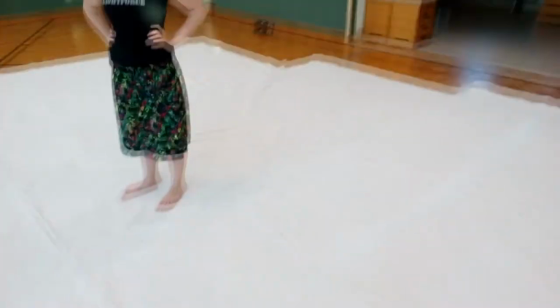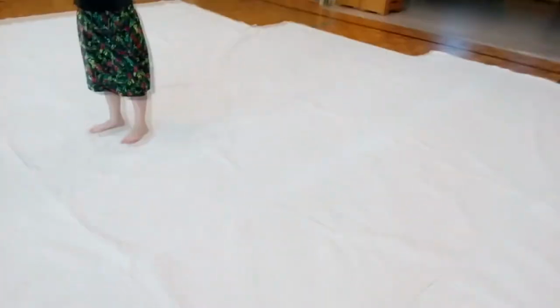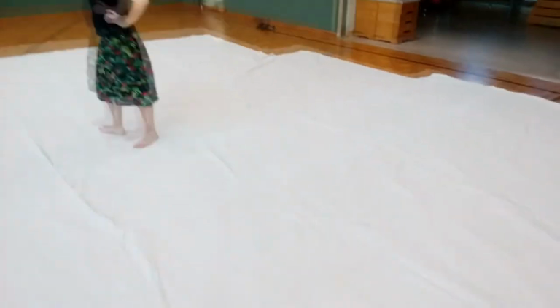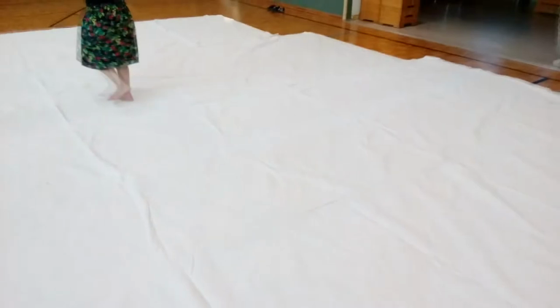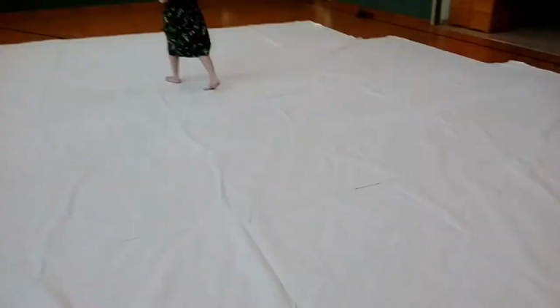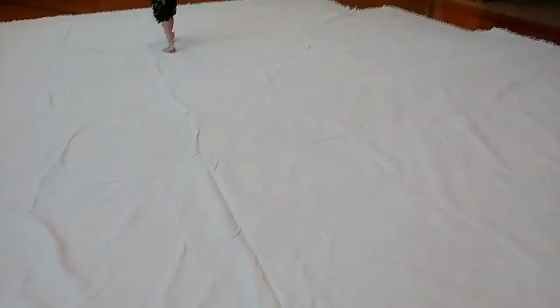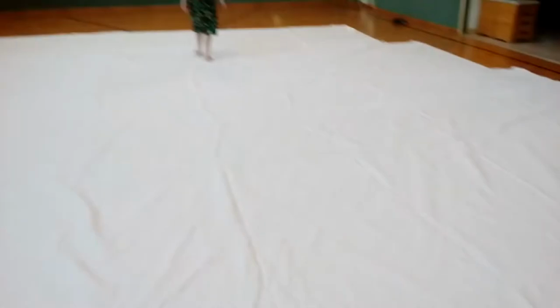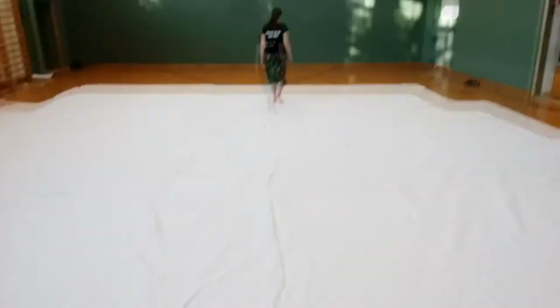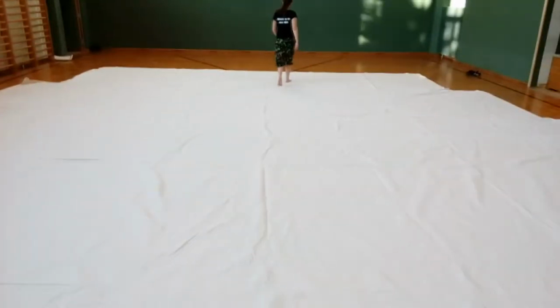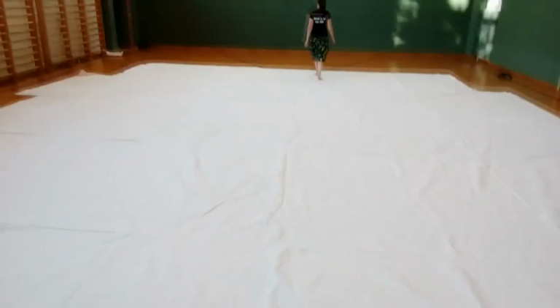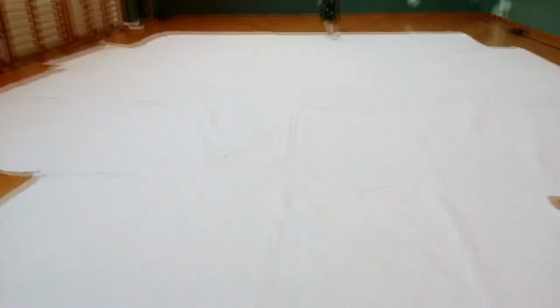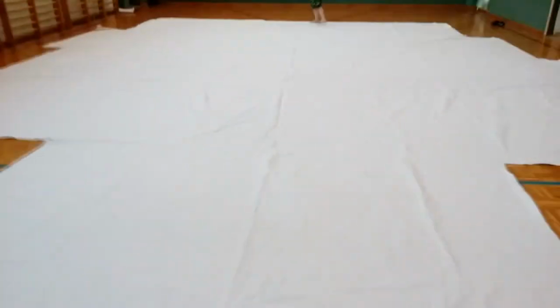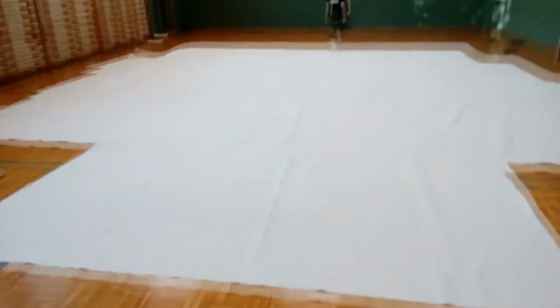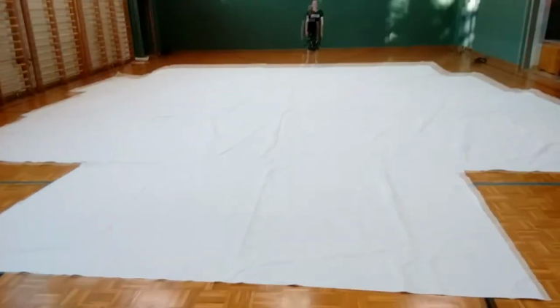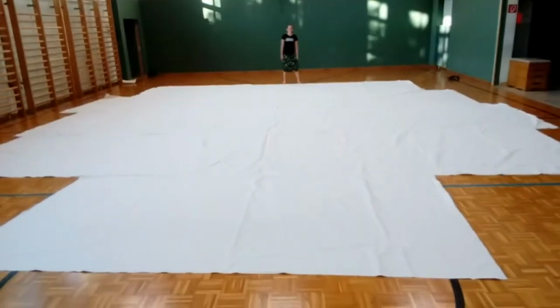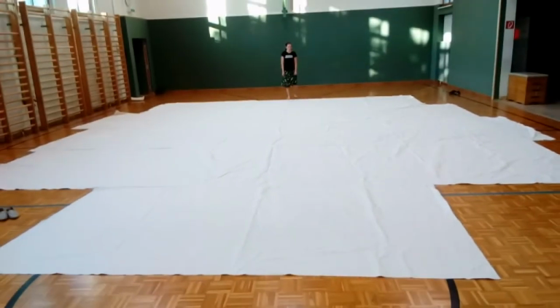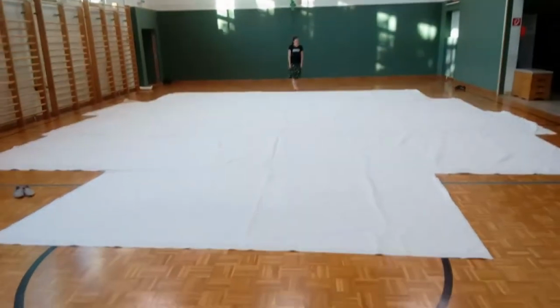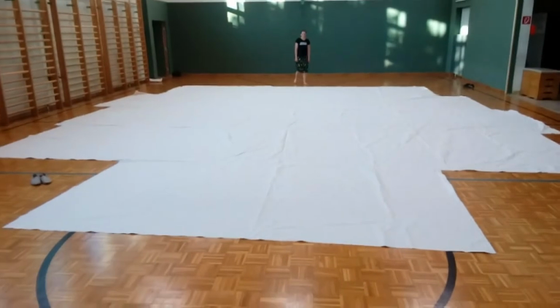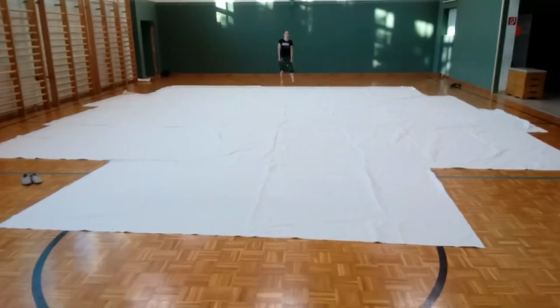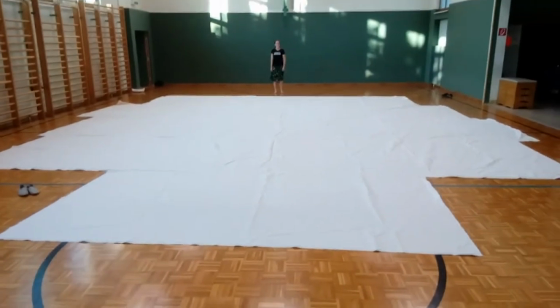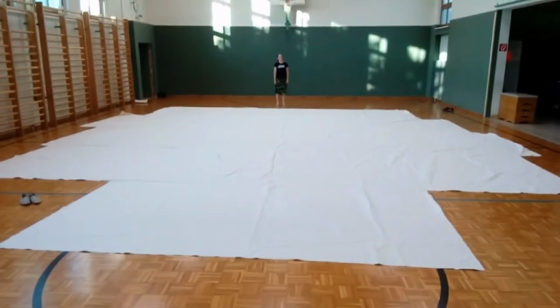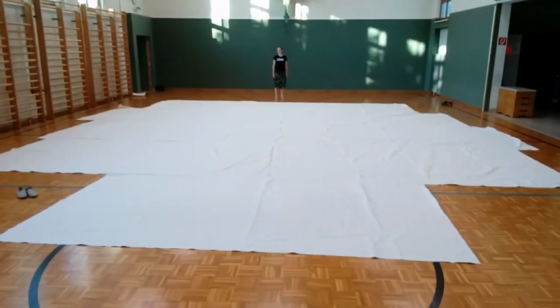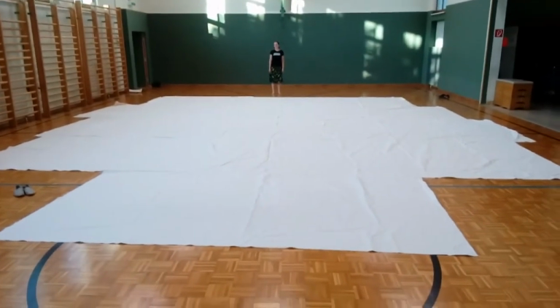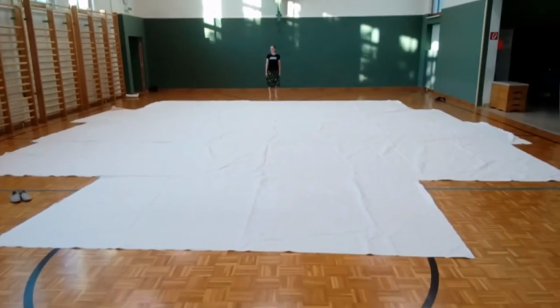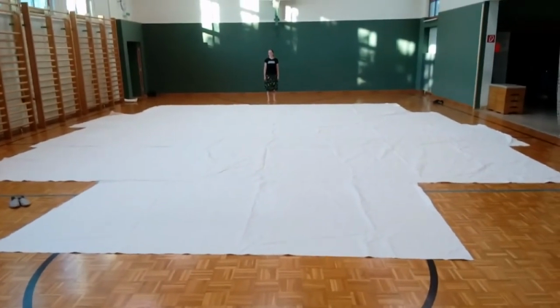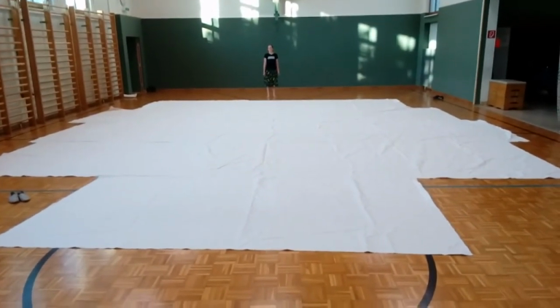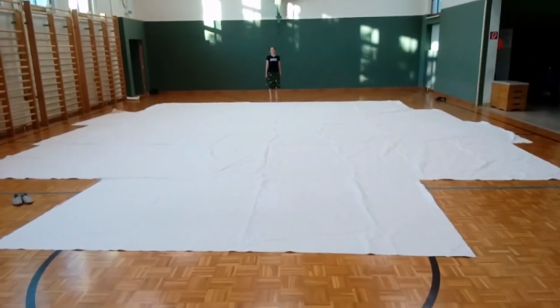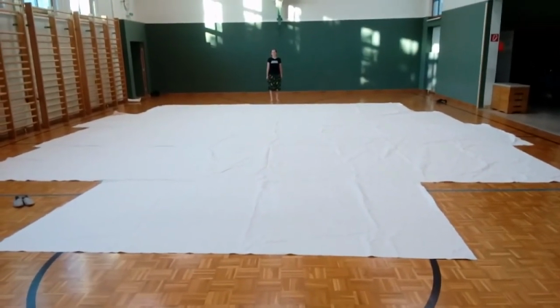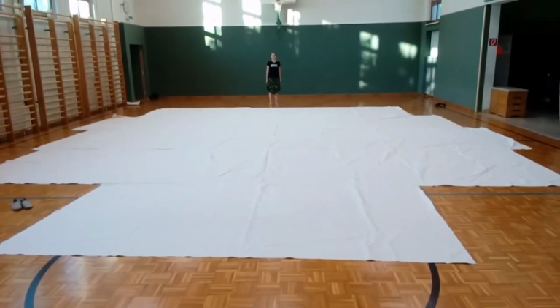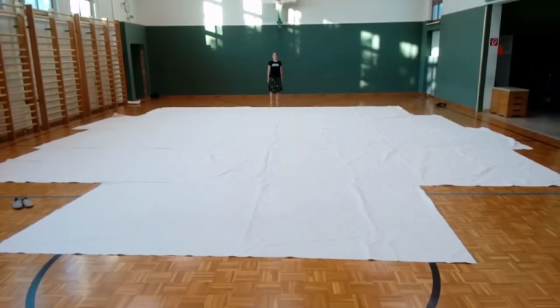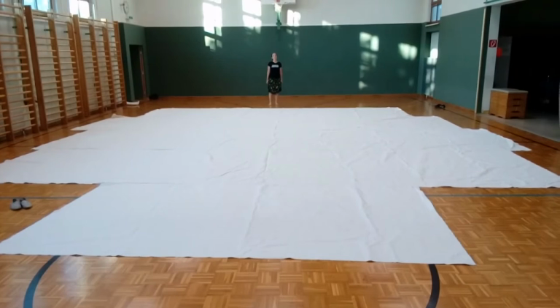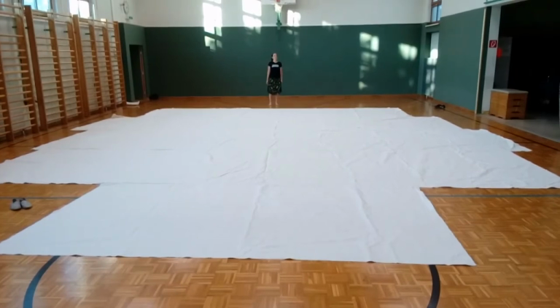And I will give you a shot of how ridiculously large it actually is. That's quite massive, isn't it? Is it massive, son? It's really massive.